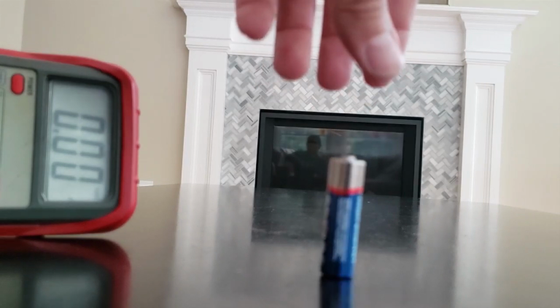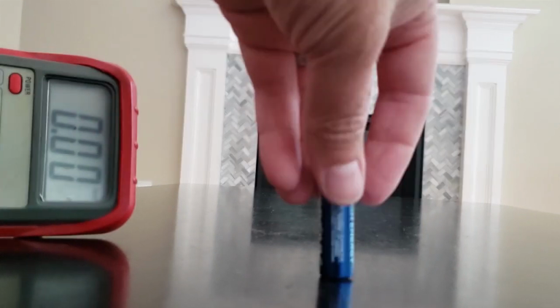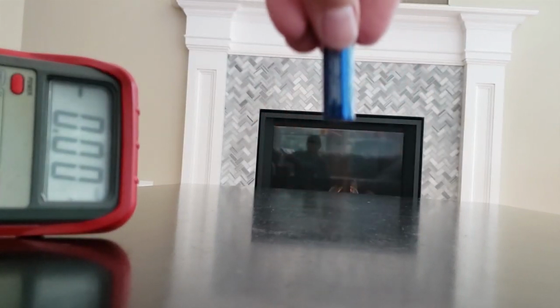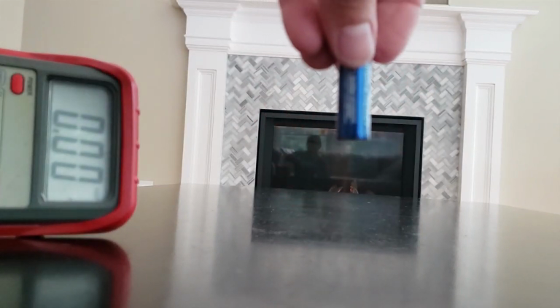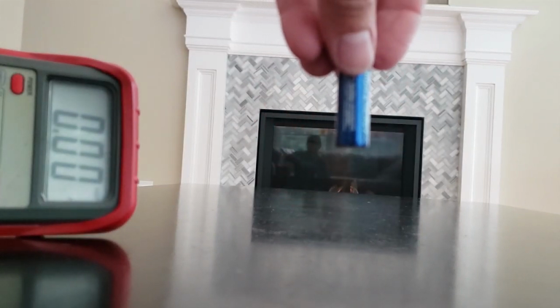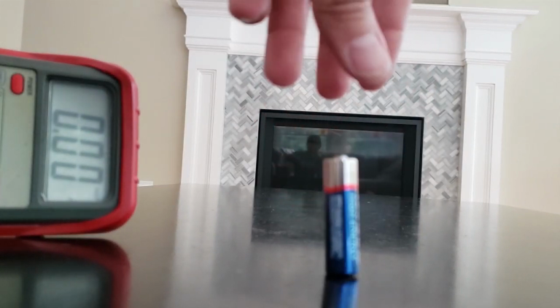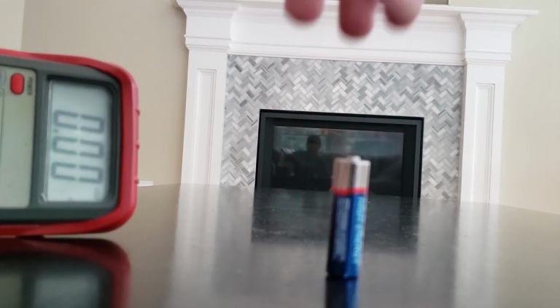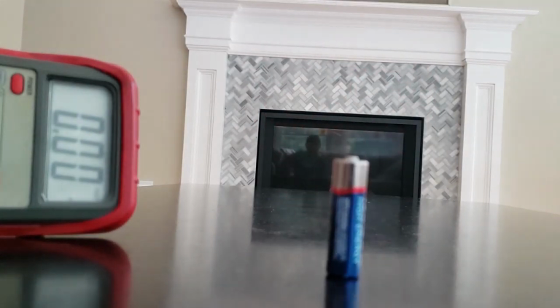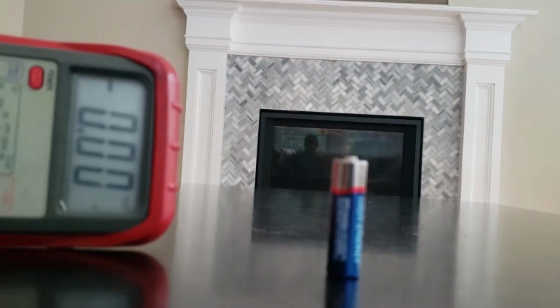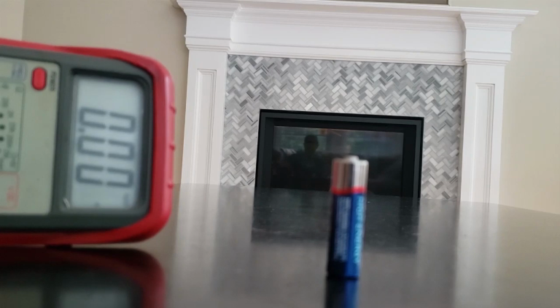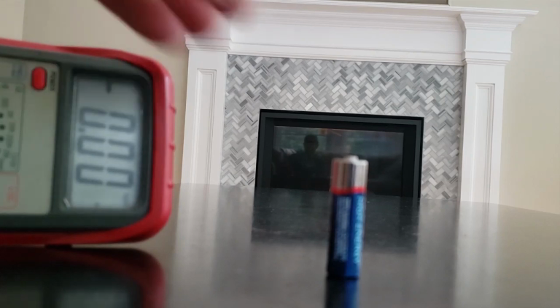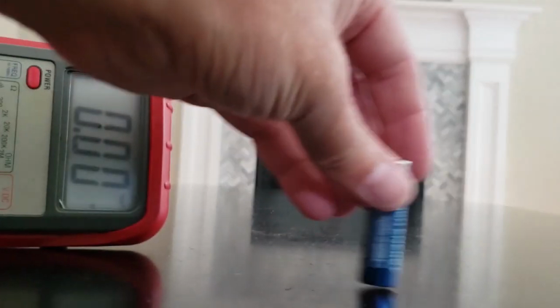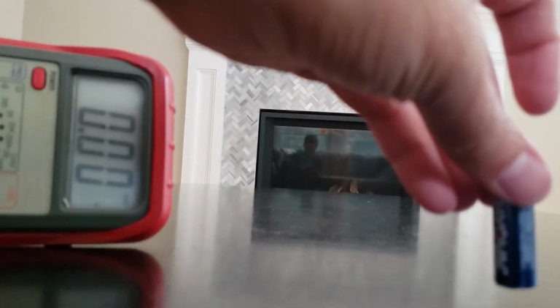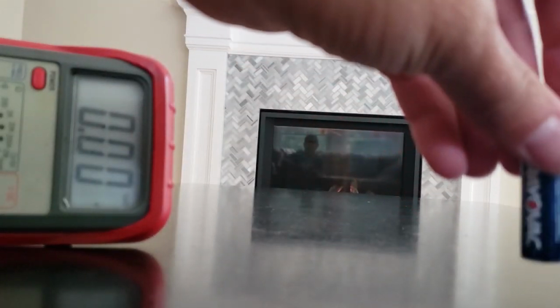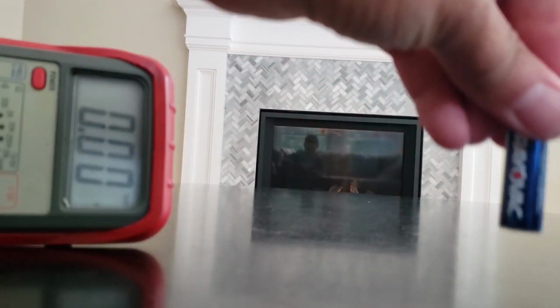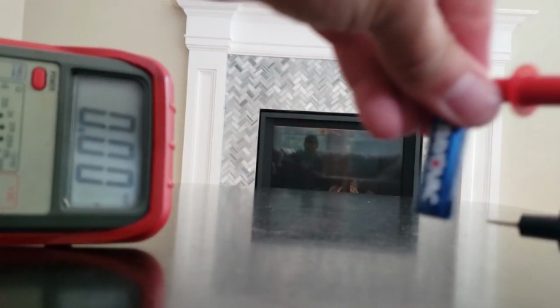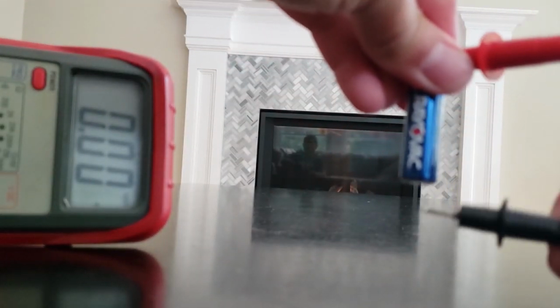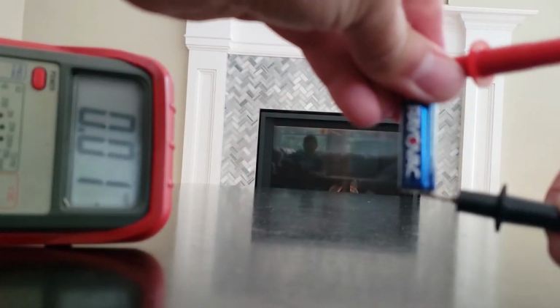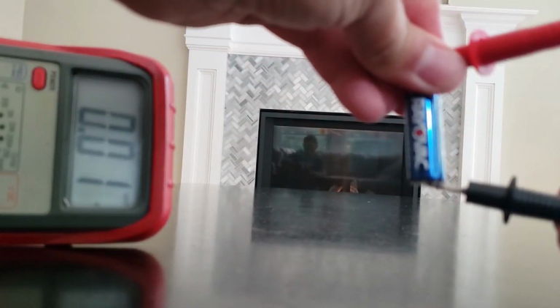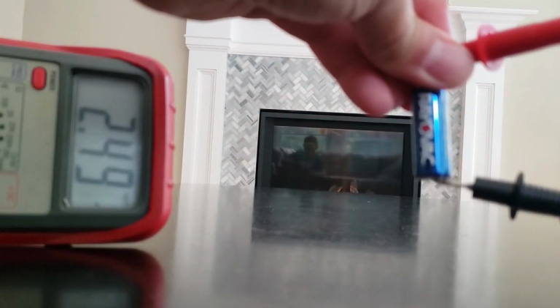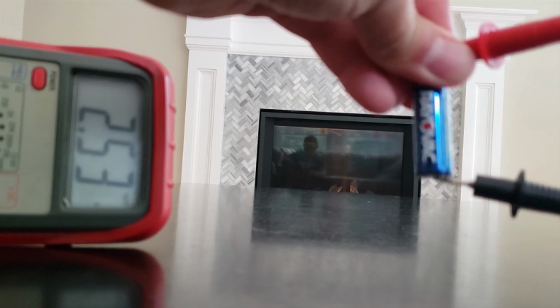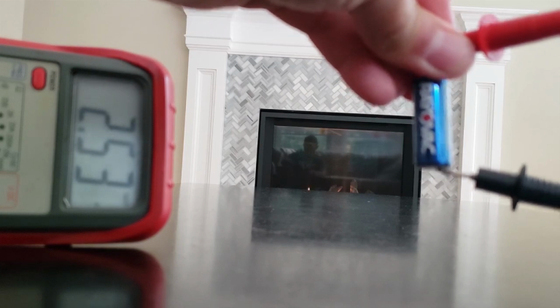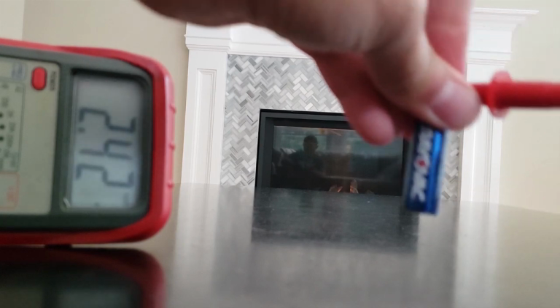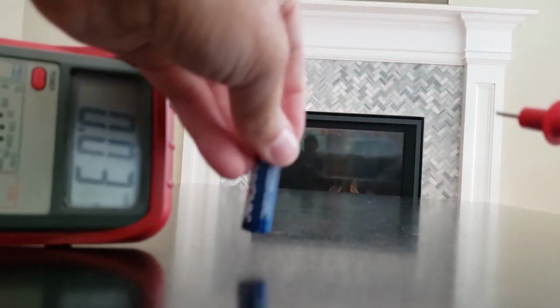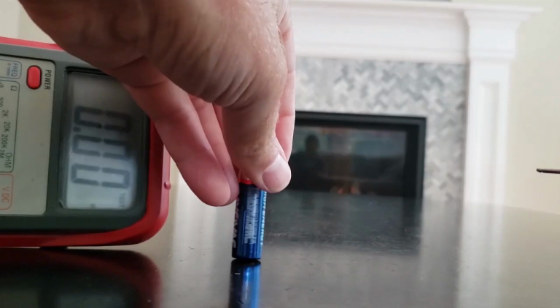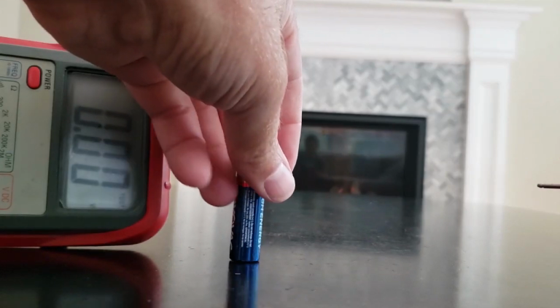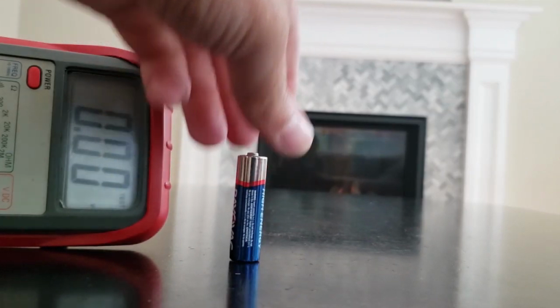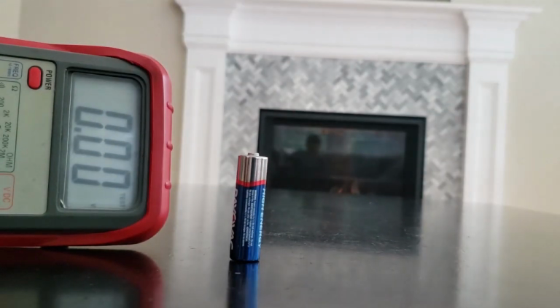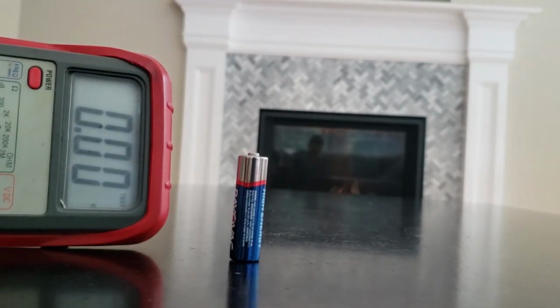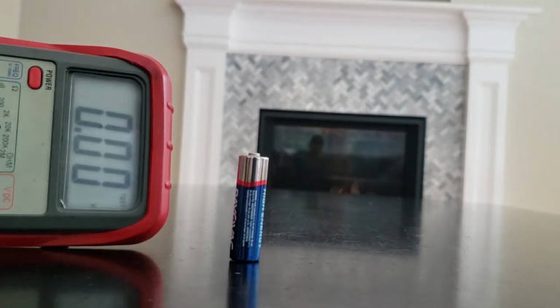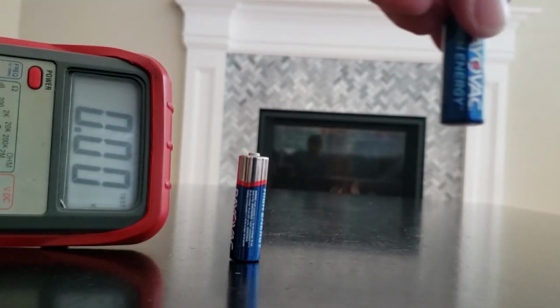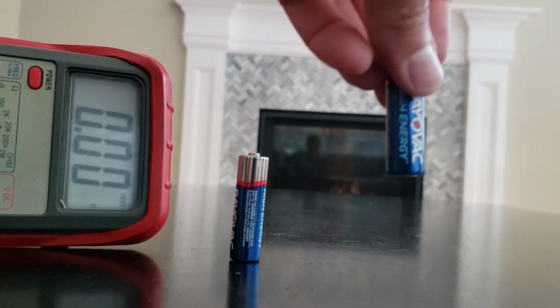See how the battery drops and kind of just stops right away? Well, now we'll test it — the battery is 2.5 volts. Now we'll try another battery.